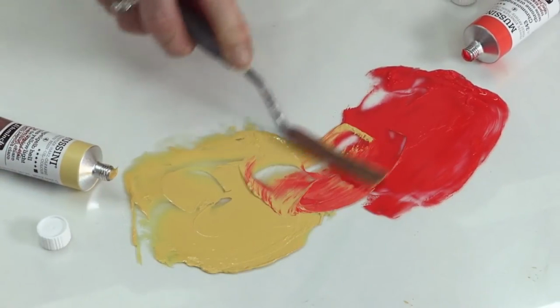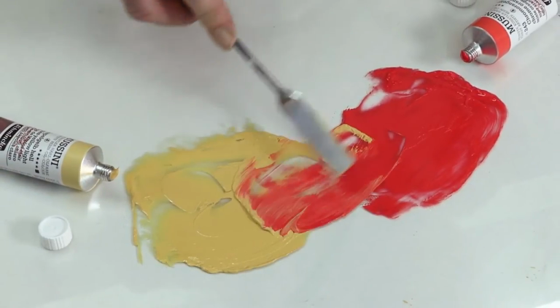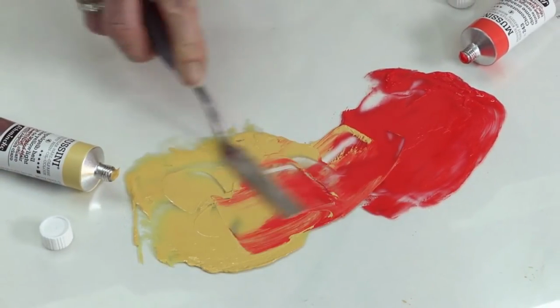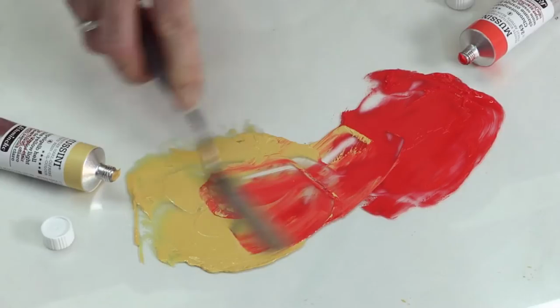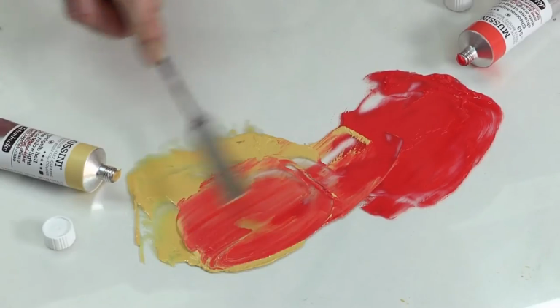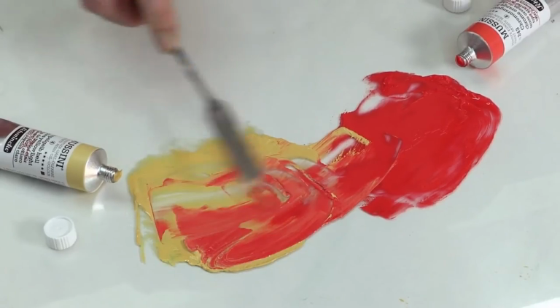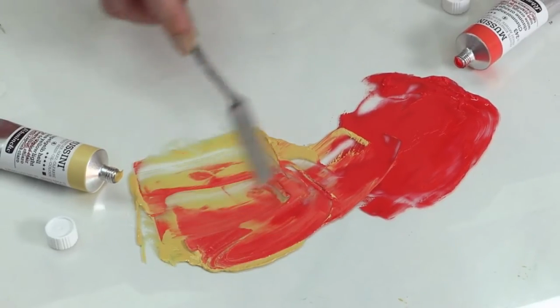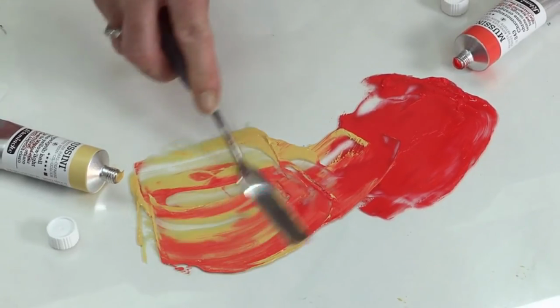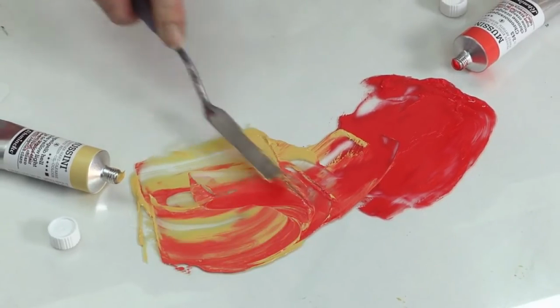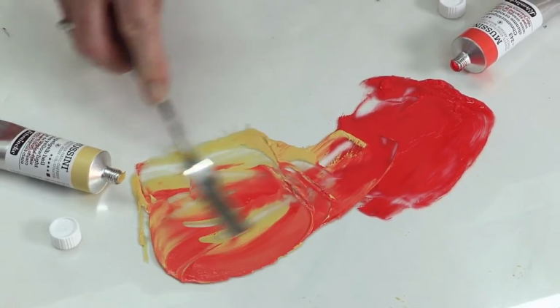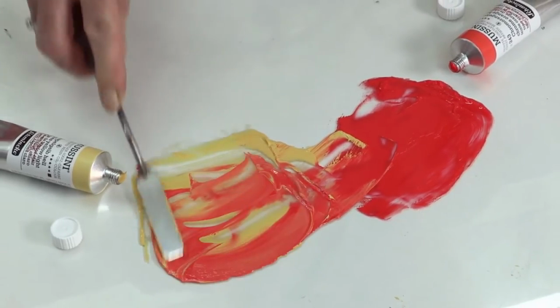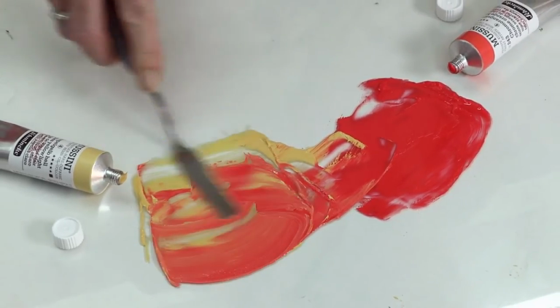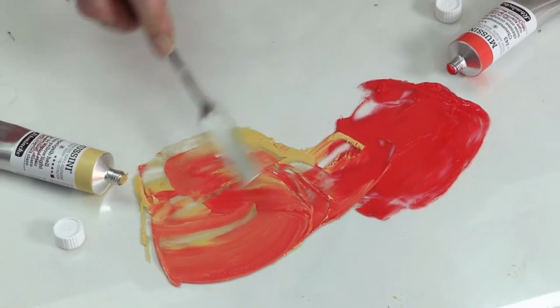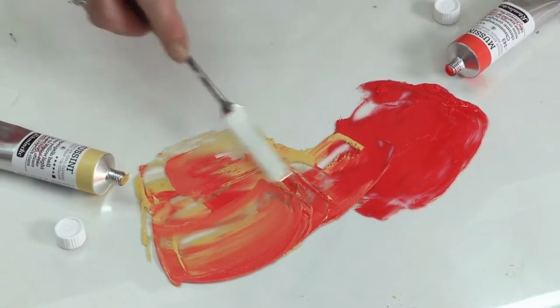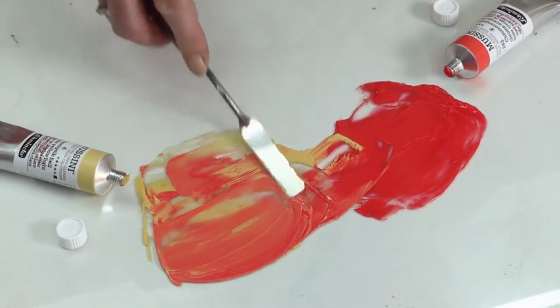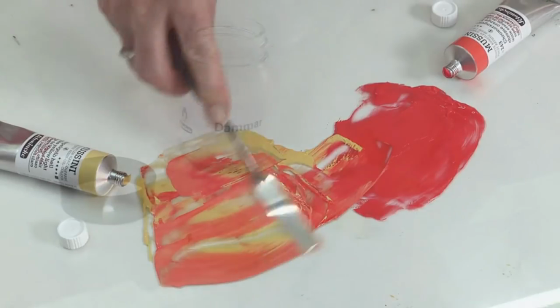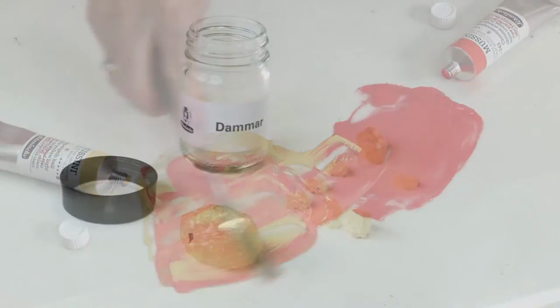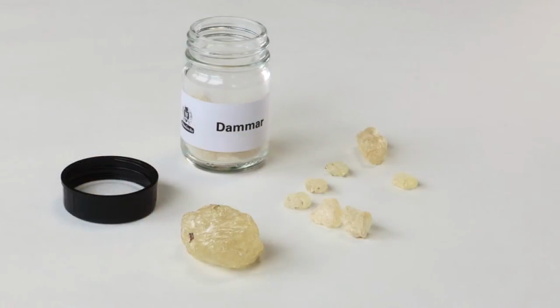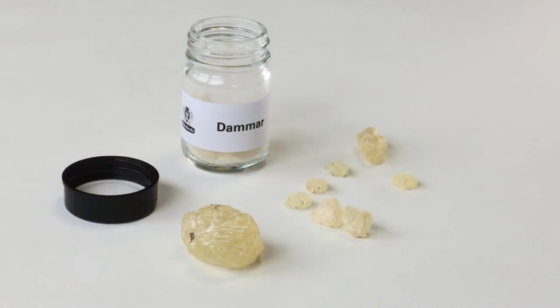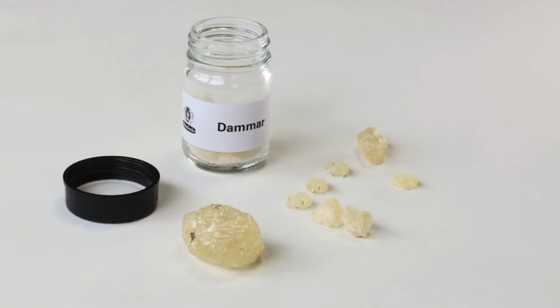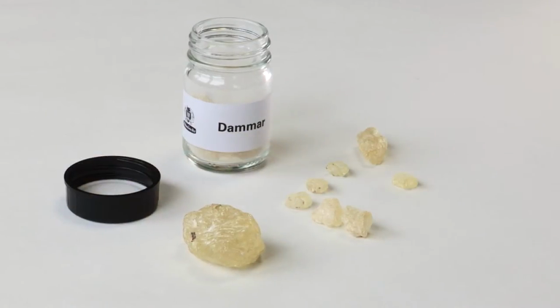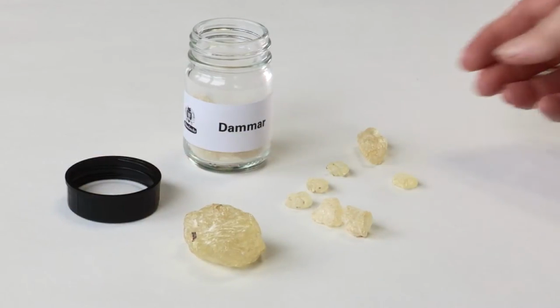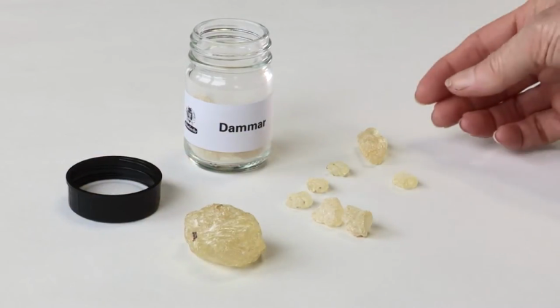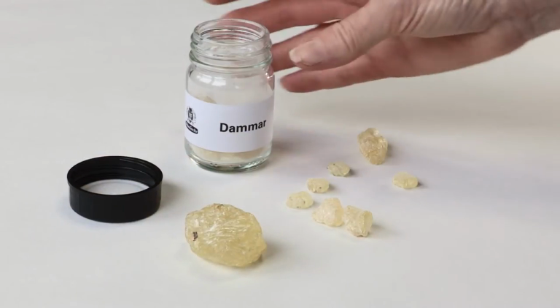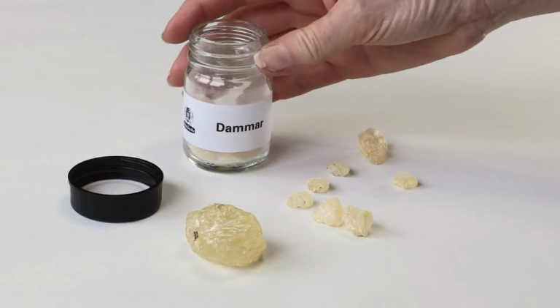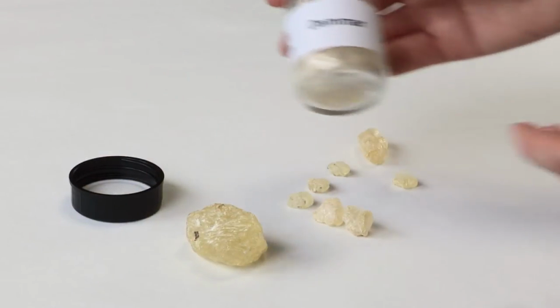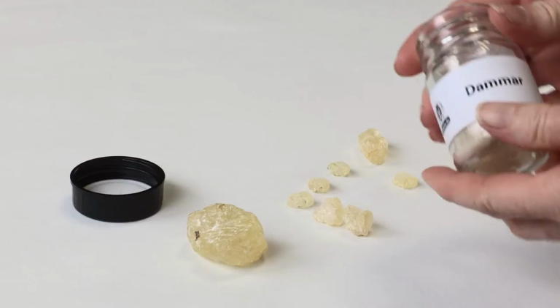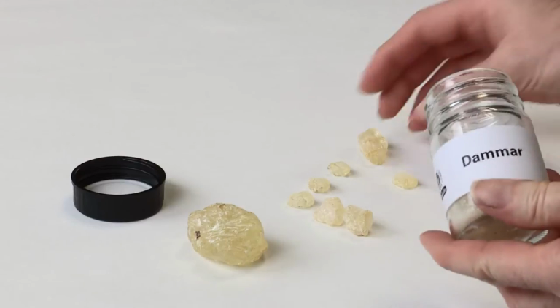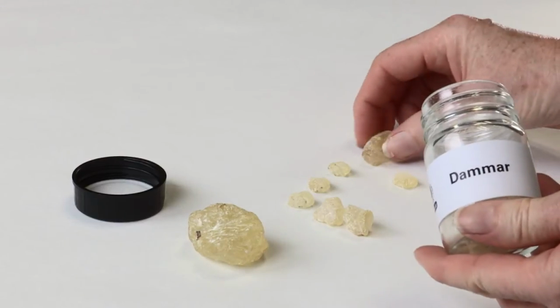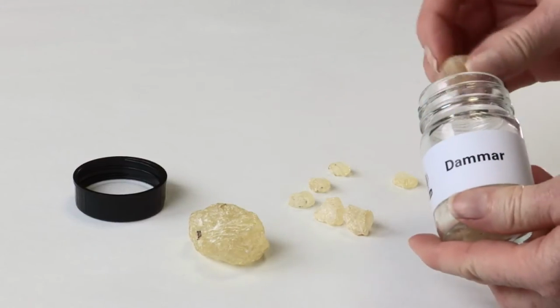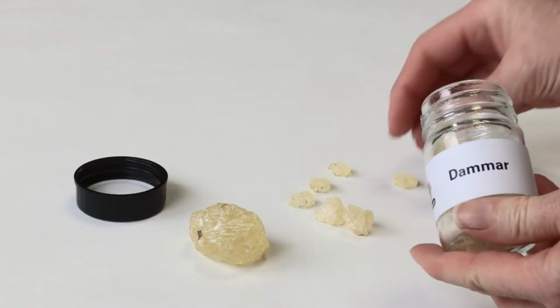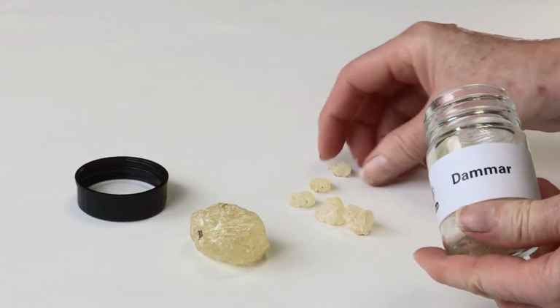A unique feature in the finest resin oil colour Mussini range is the use of a natural Daymar resin from Batavia used in their production. This gives the oil colours a tension-free, balanced drying with less danger of wrinkling and cracking.